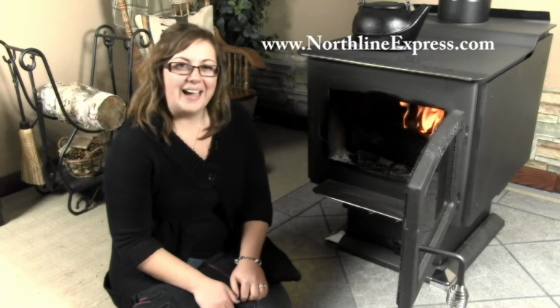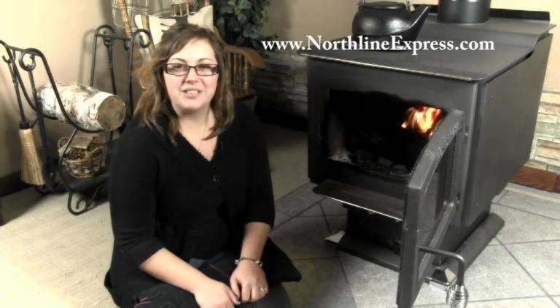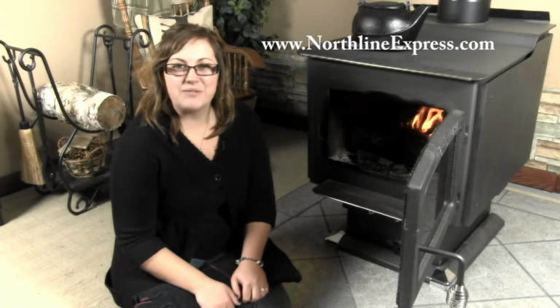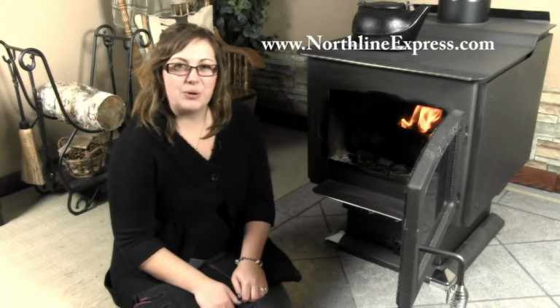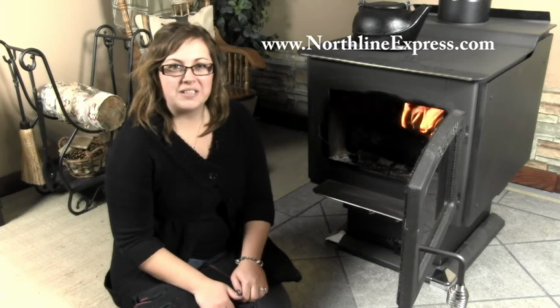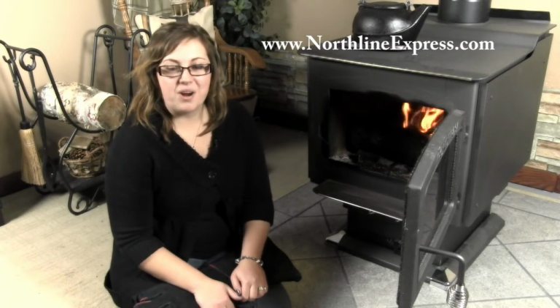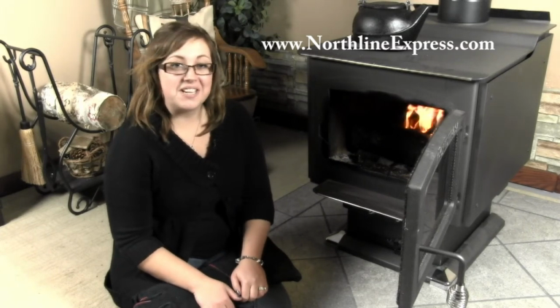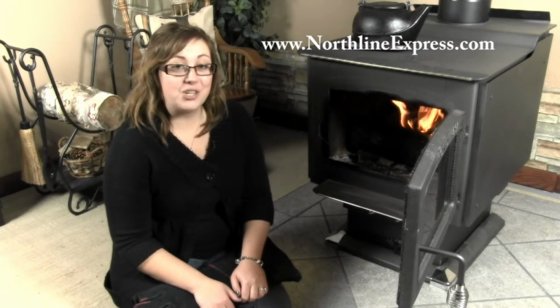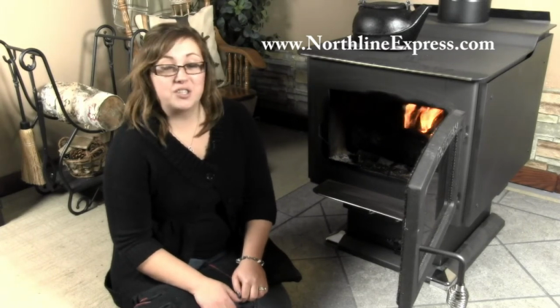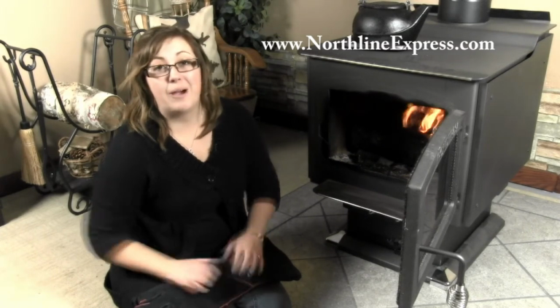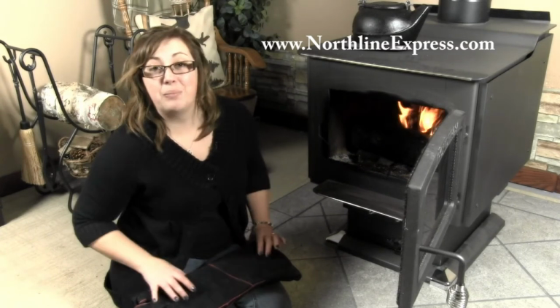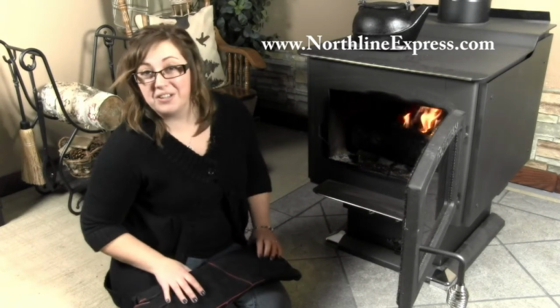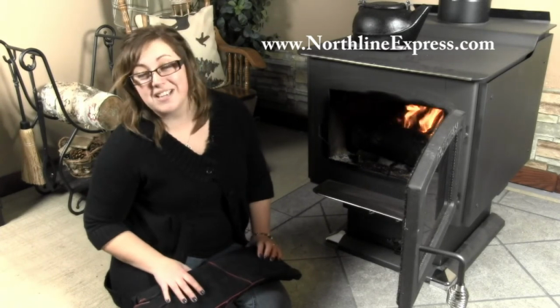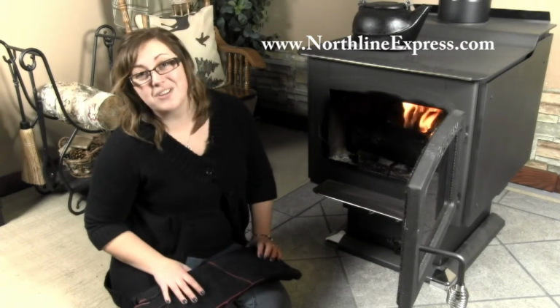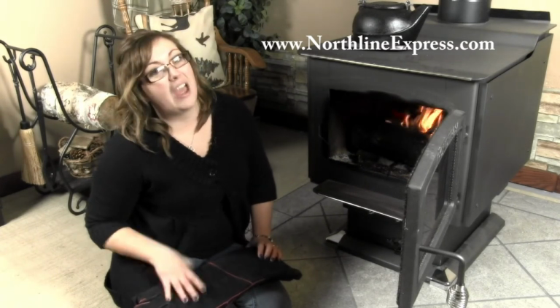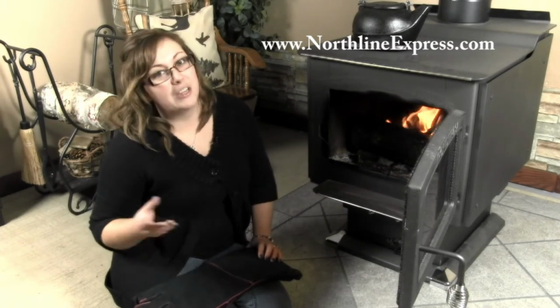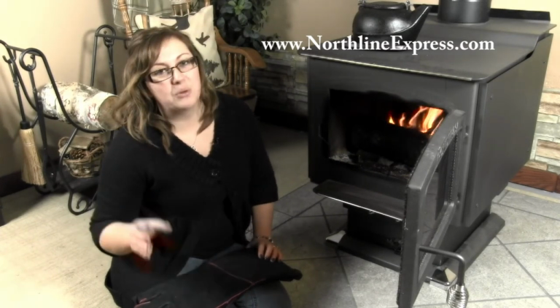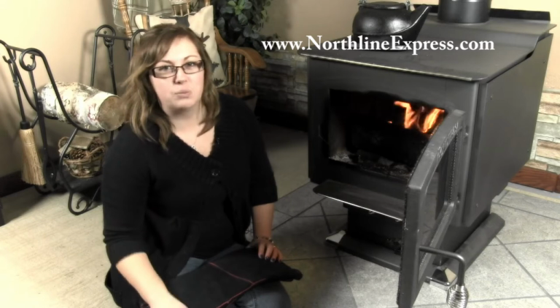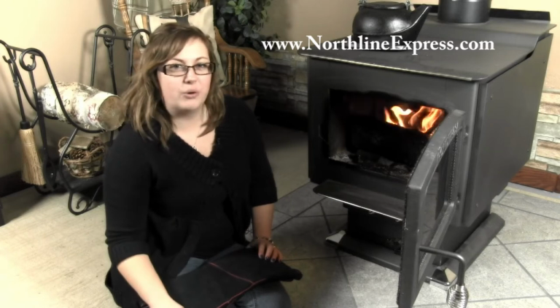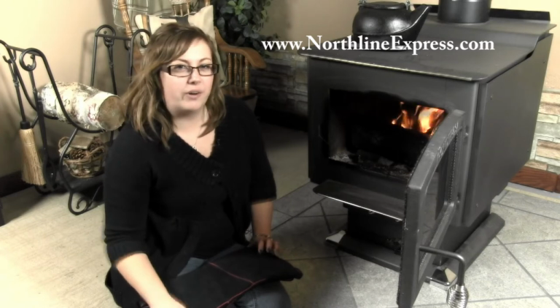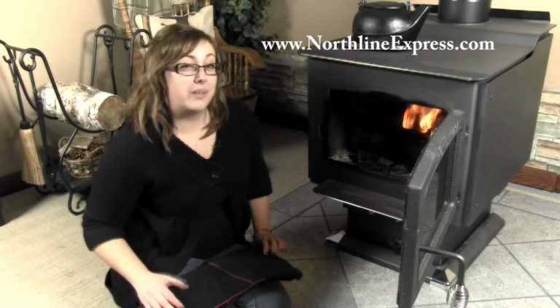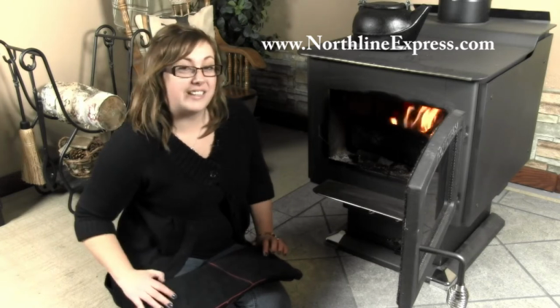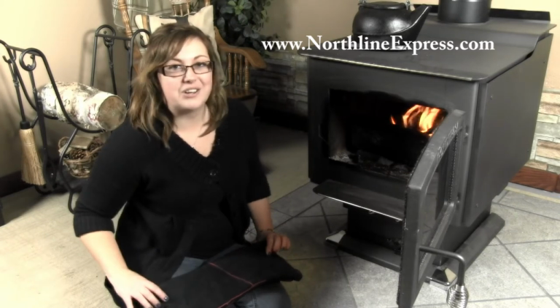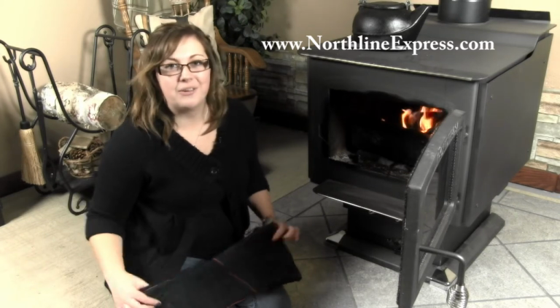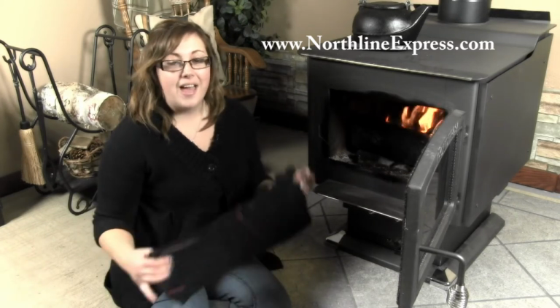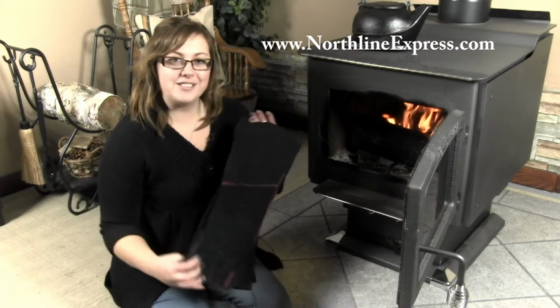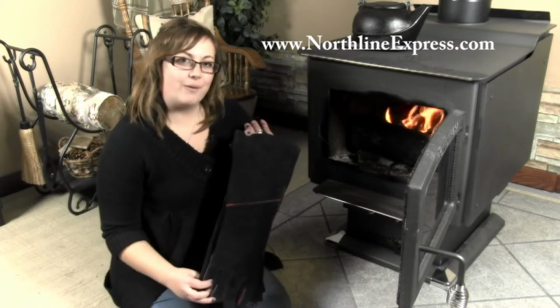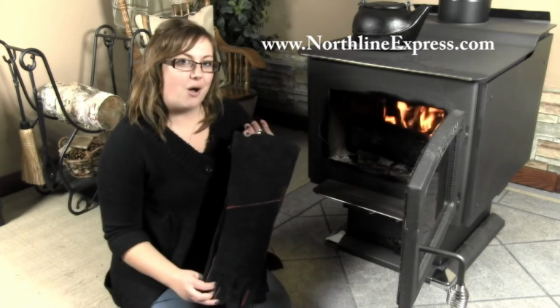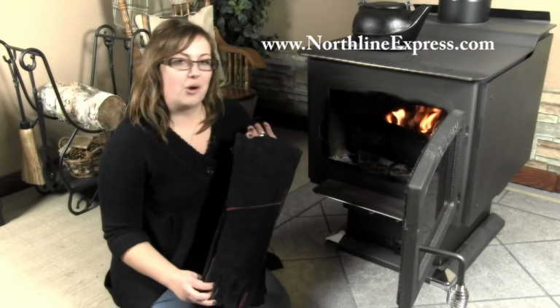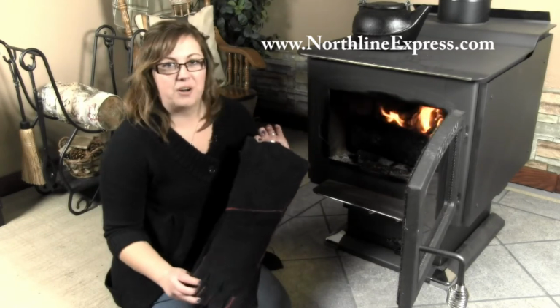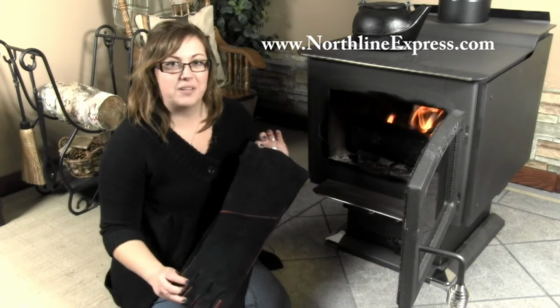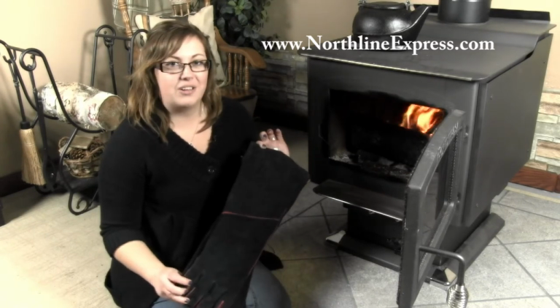Hi, I'm Melissa from Northline Express, here to talk to you about an important accessory that anyone who has a wood stove or fireplace needs to own, and that's a pair of long arm fireplace gloves.